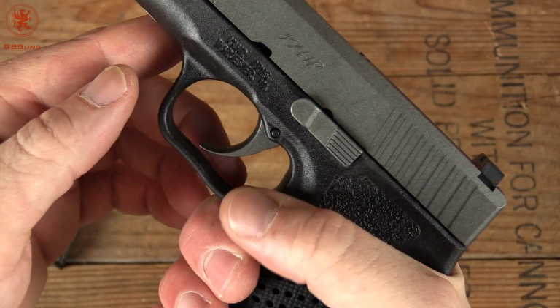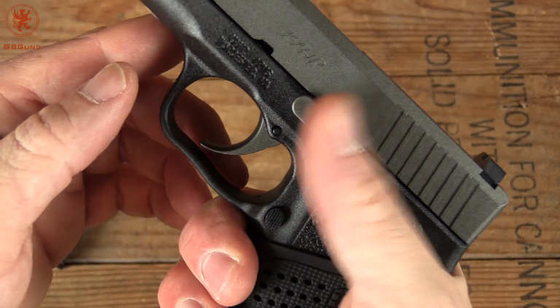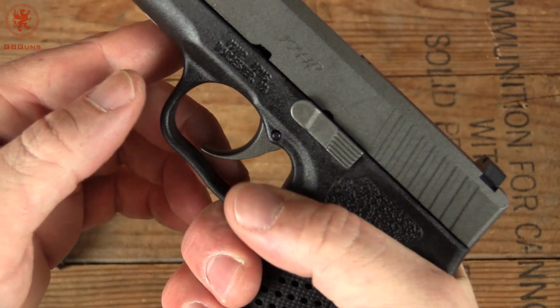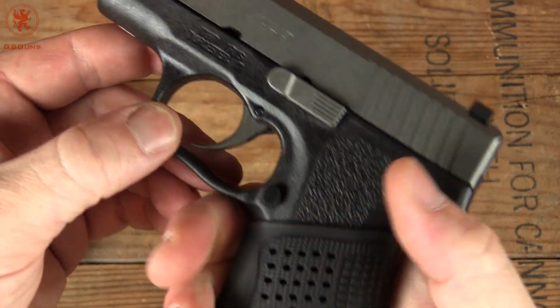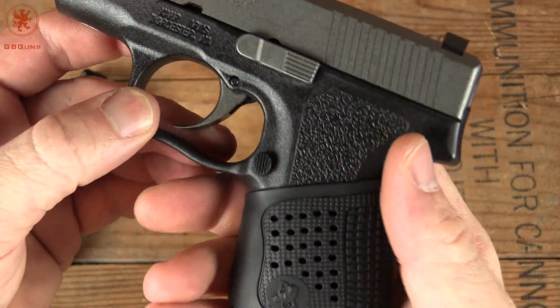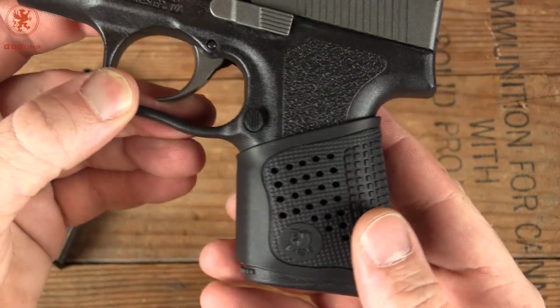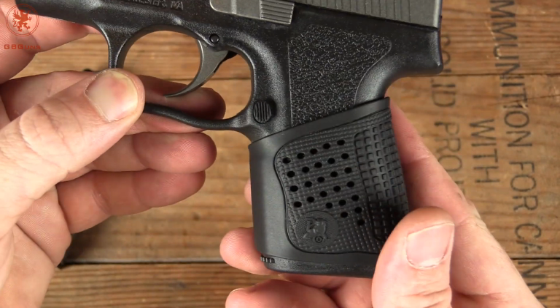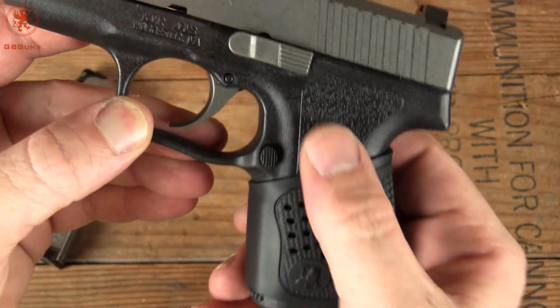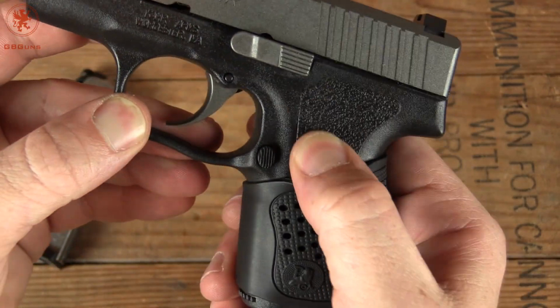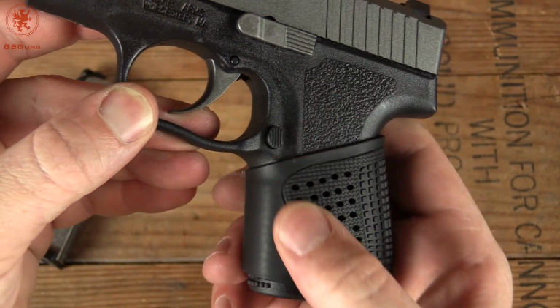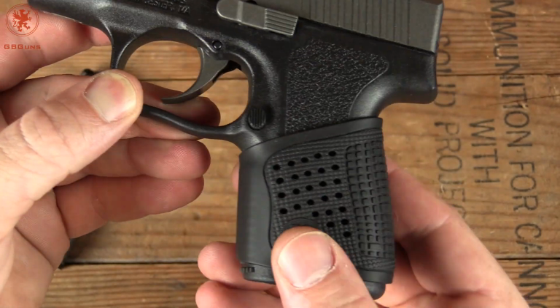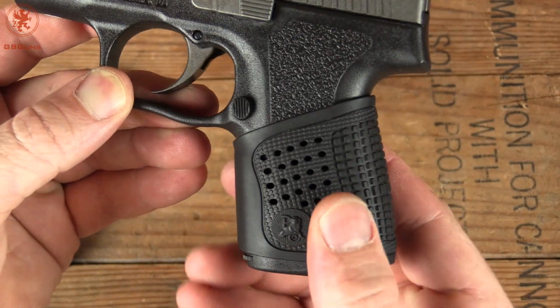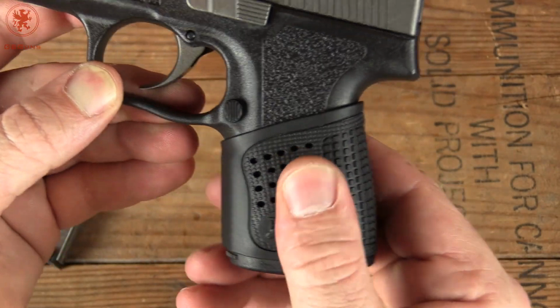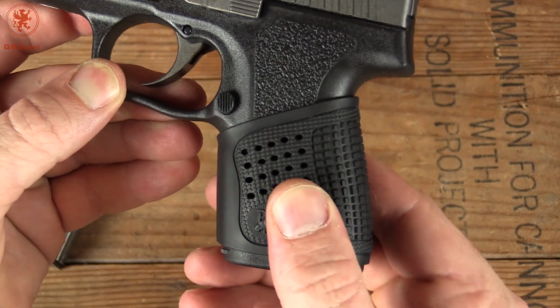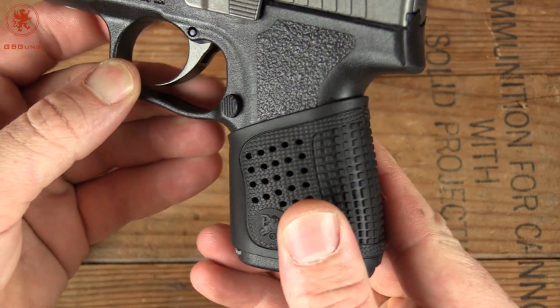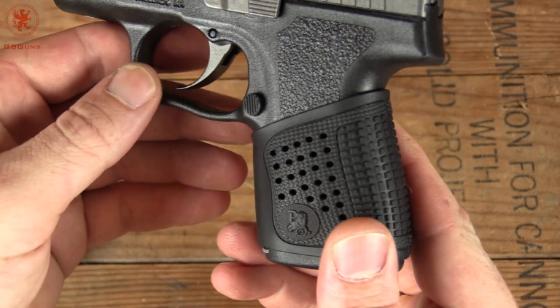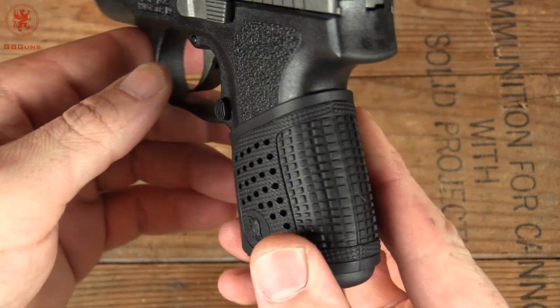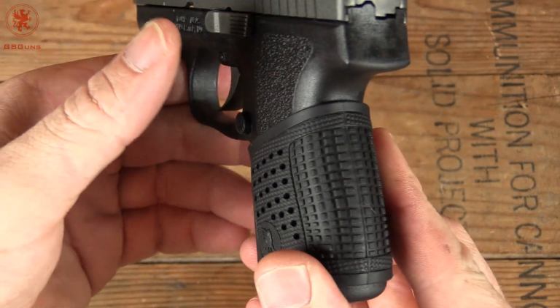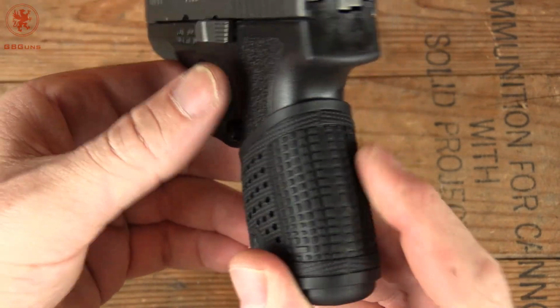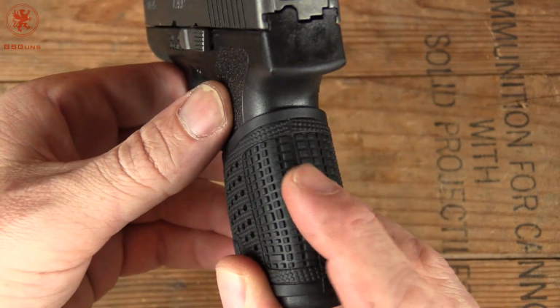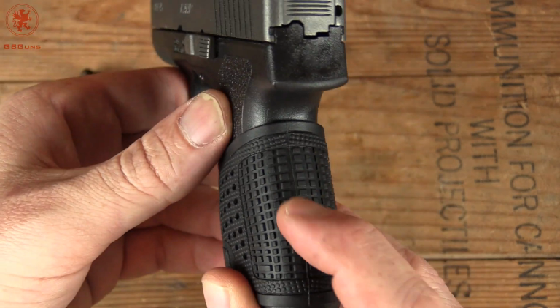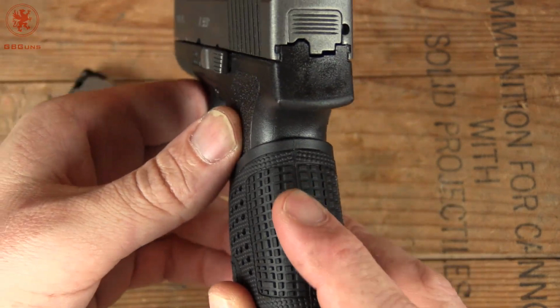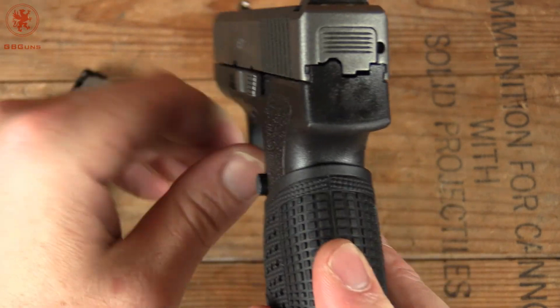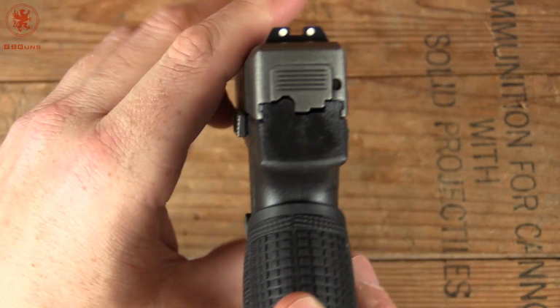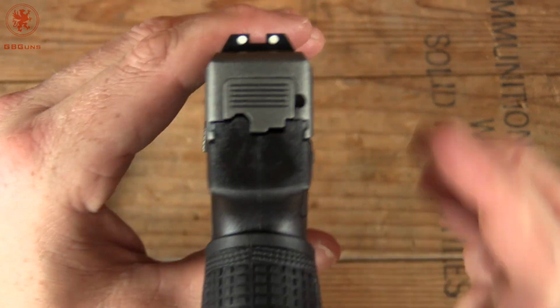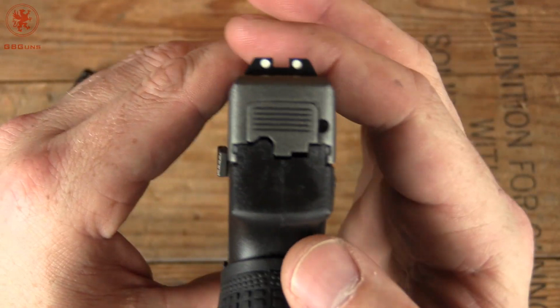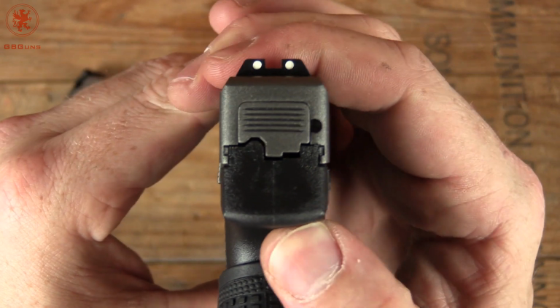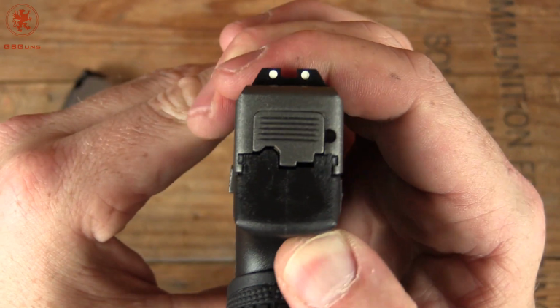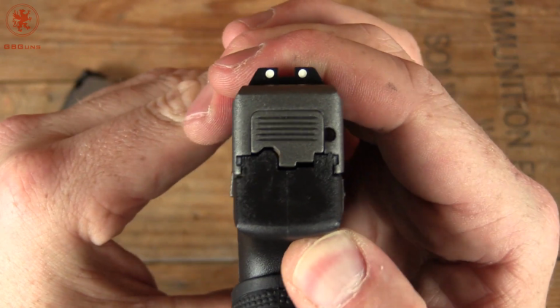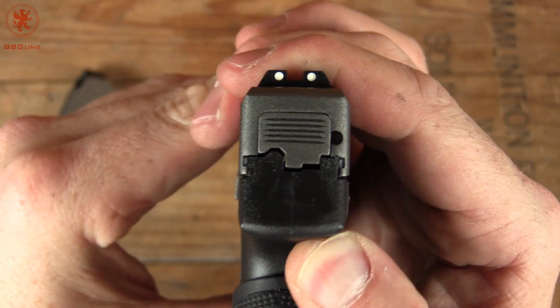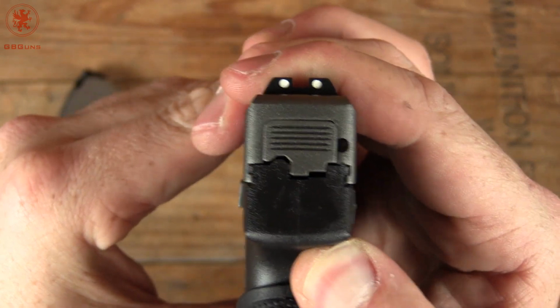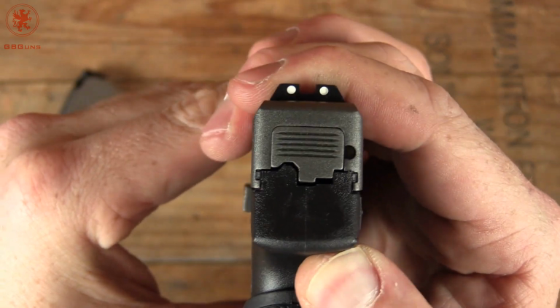Controls are easily within reach for my hands. There's some stippling, and of course the rubber adds shock absorption and traction. Grip on the back, slider-to-frame fit — rock solid.